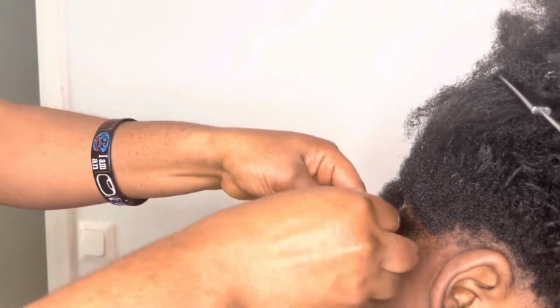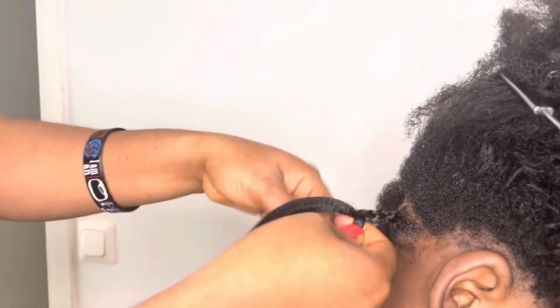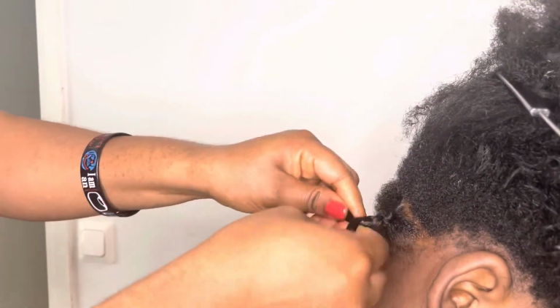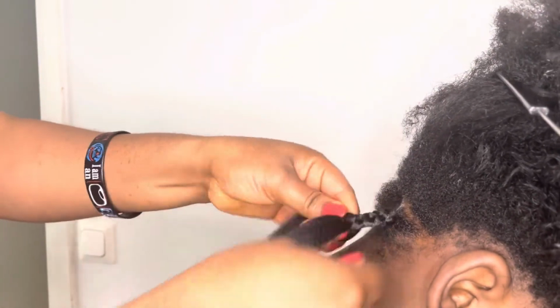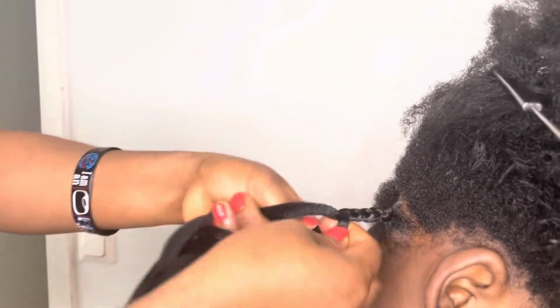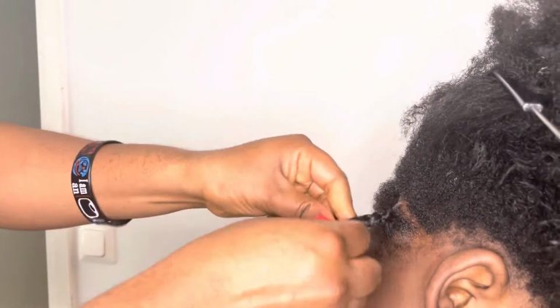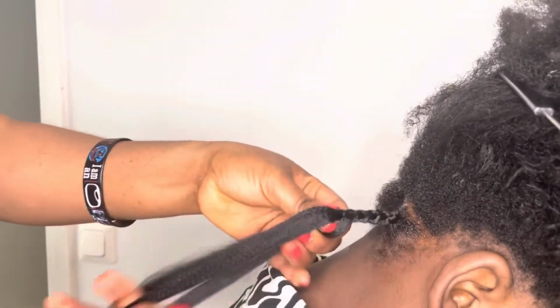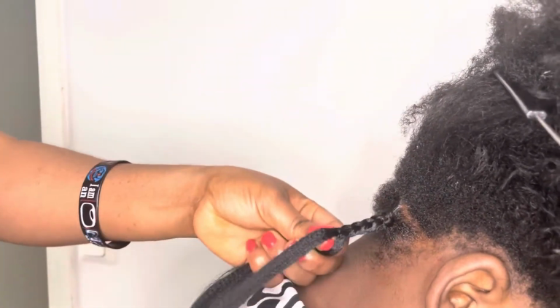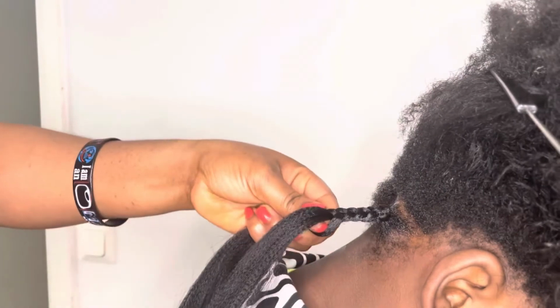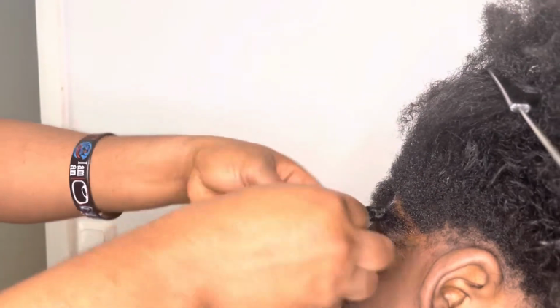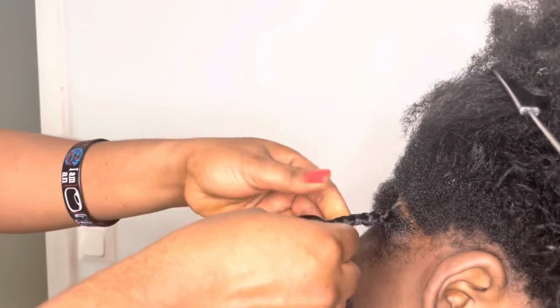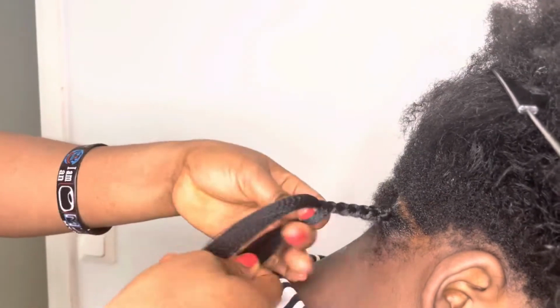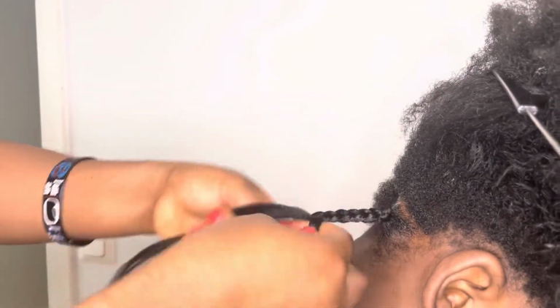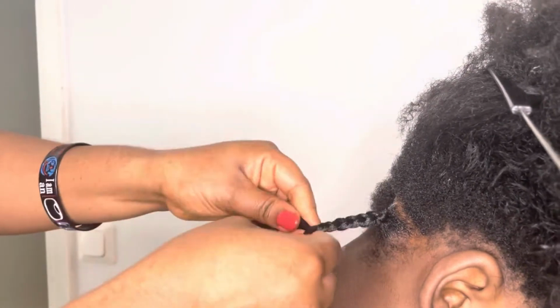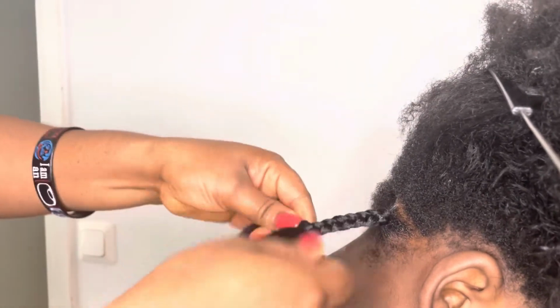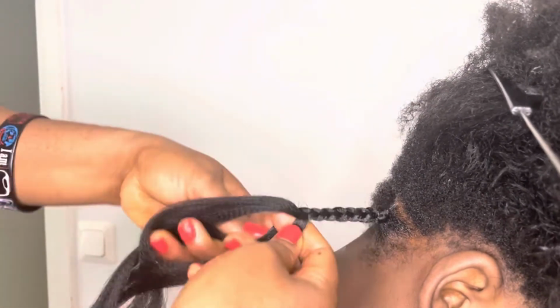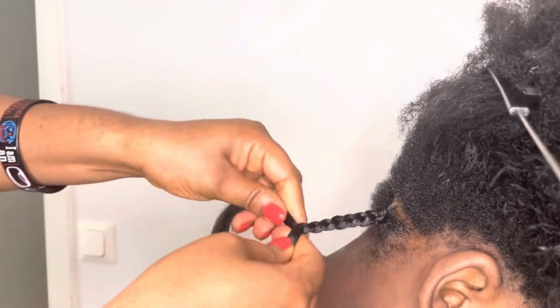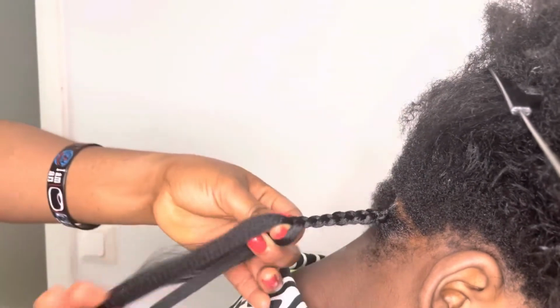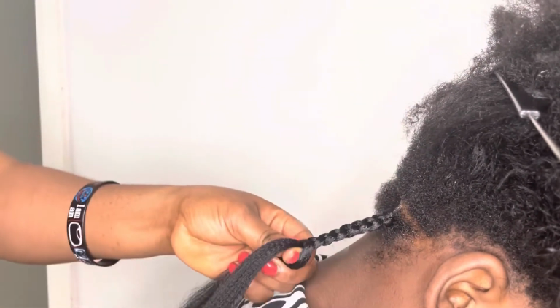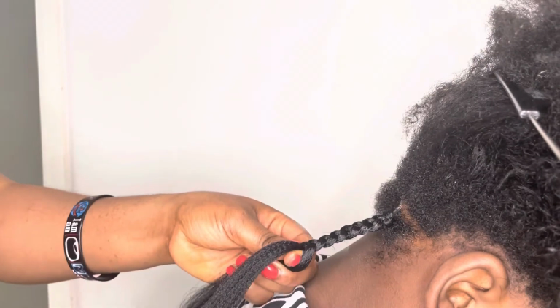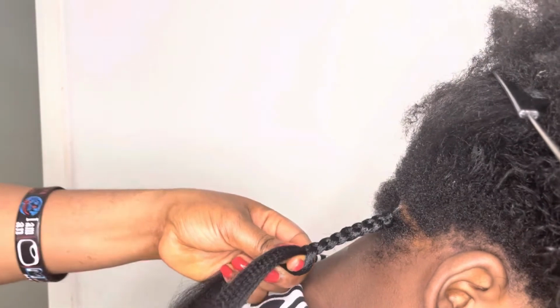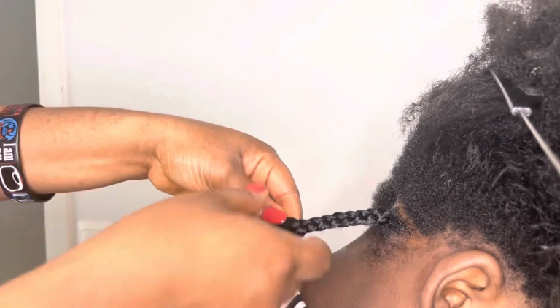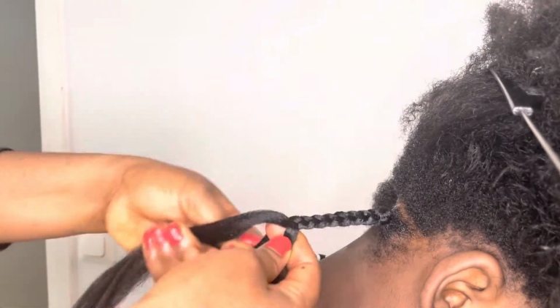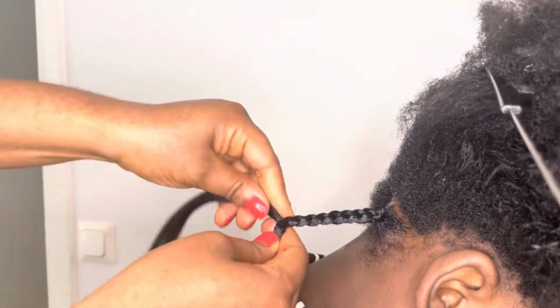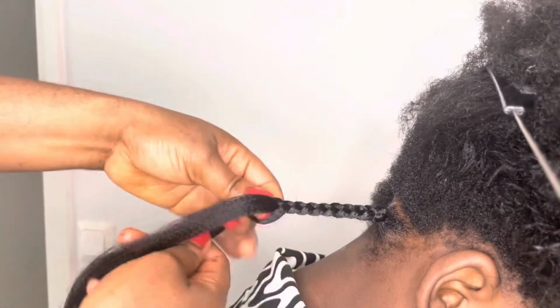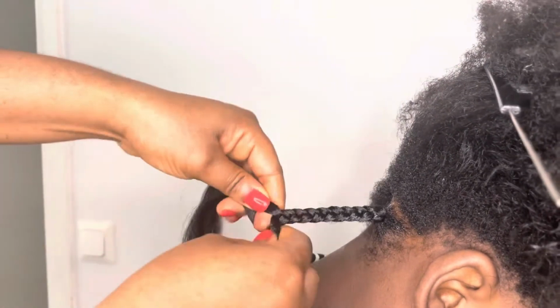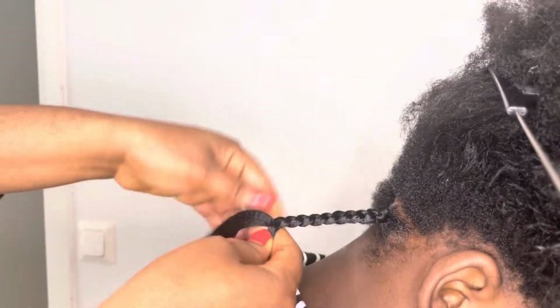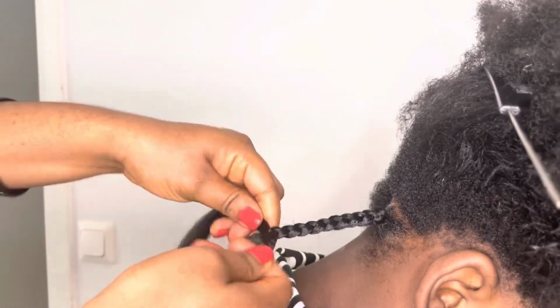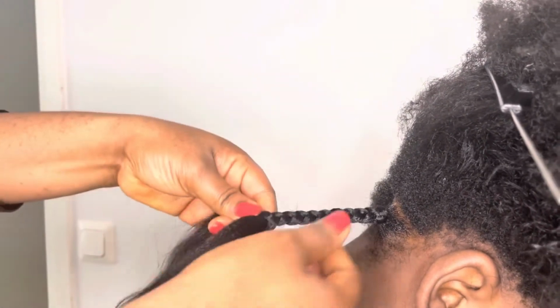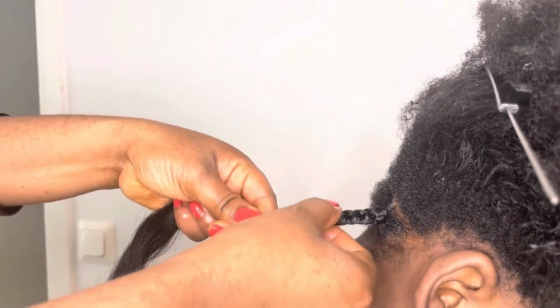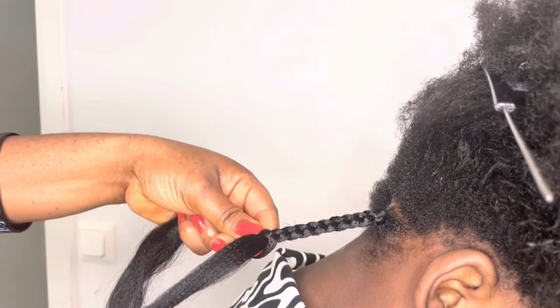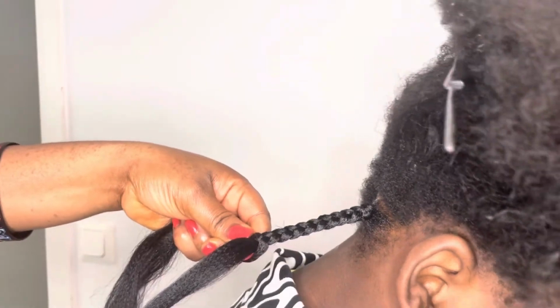So I start to sew and braid the hair. I started doing this one step by step.